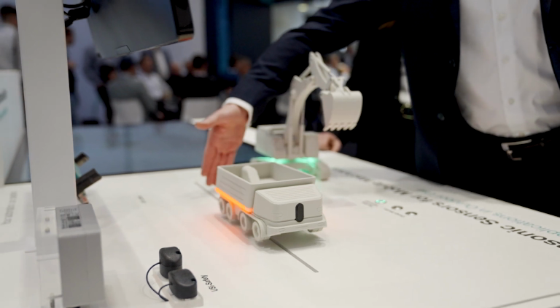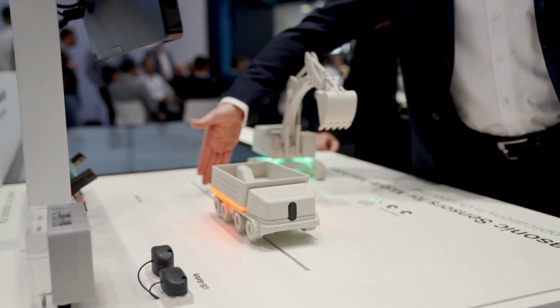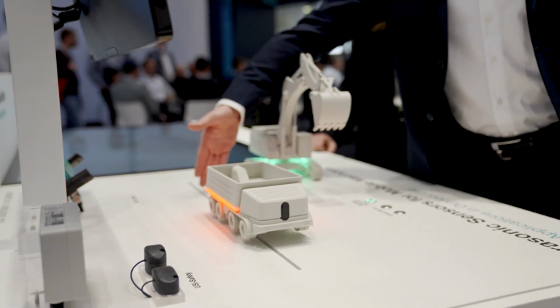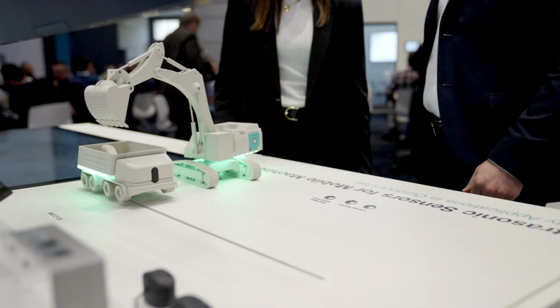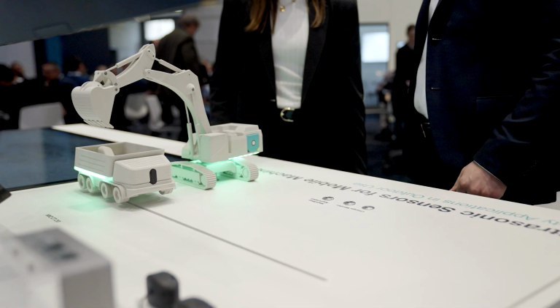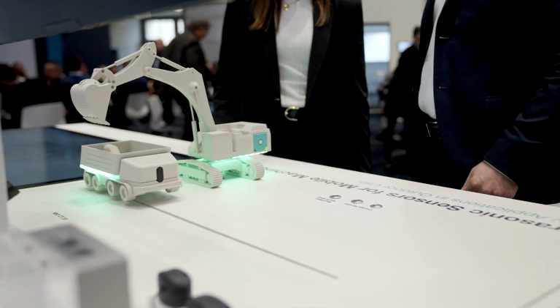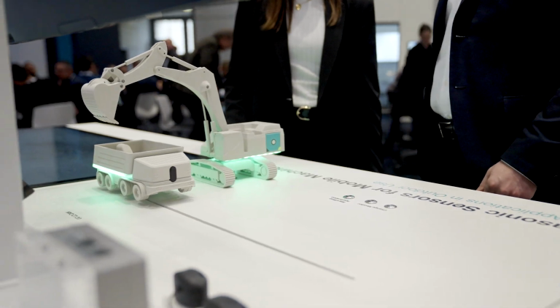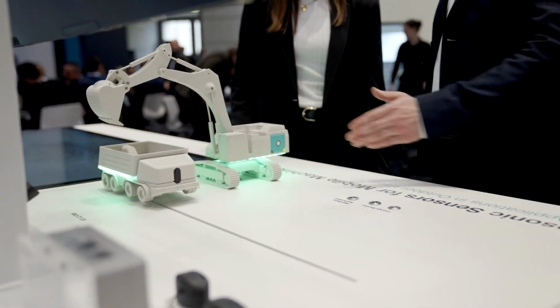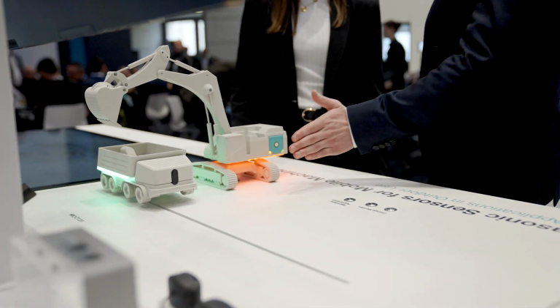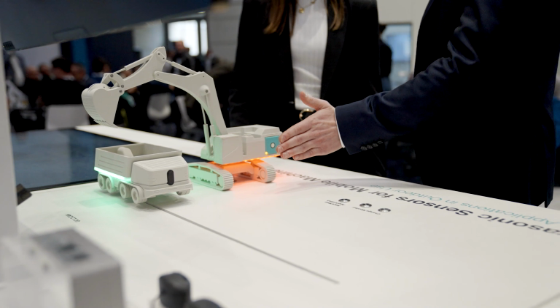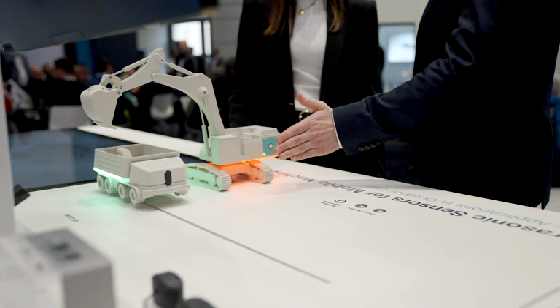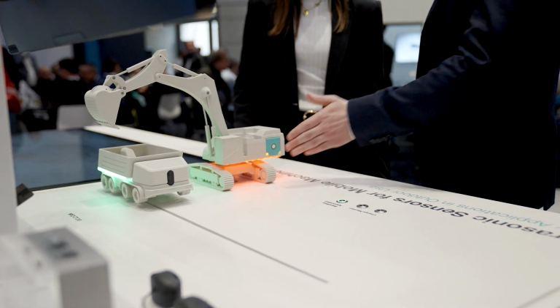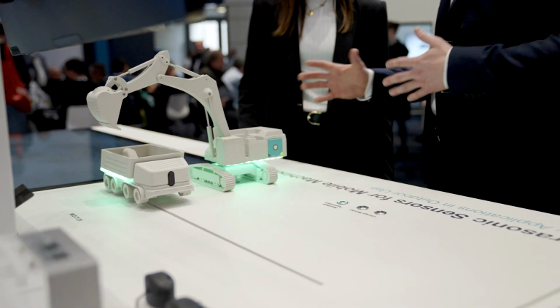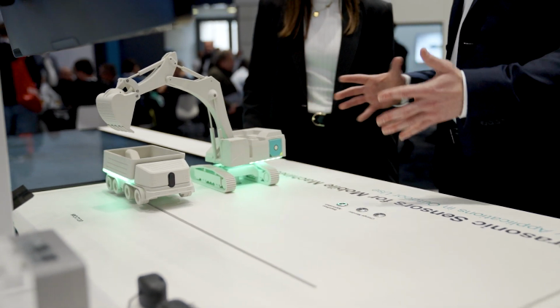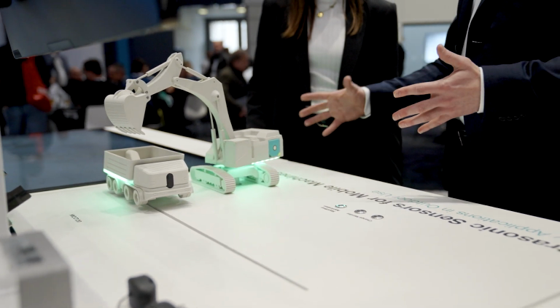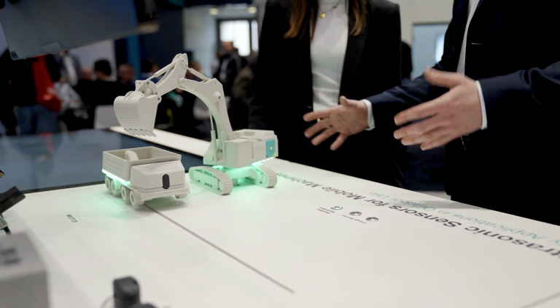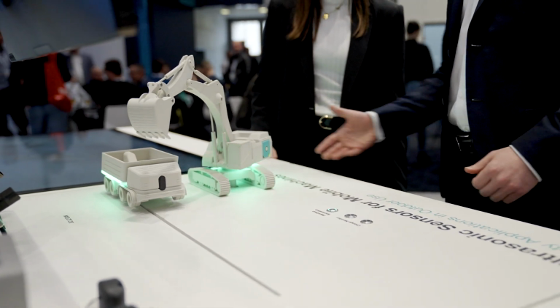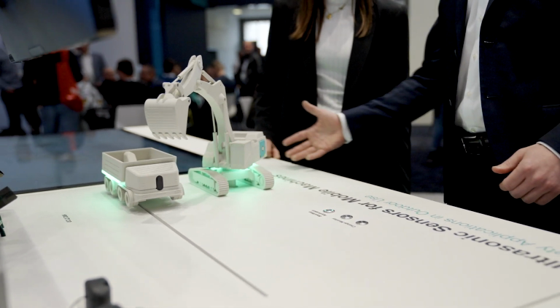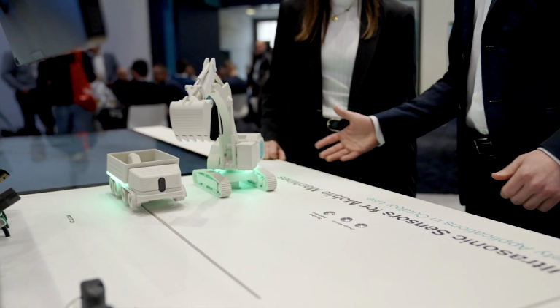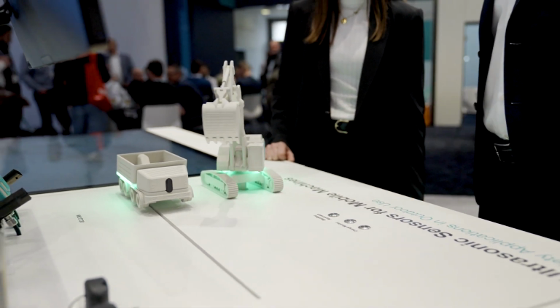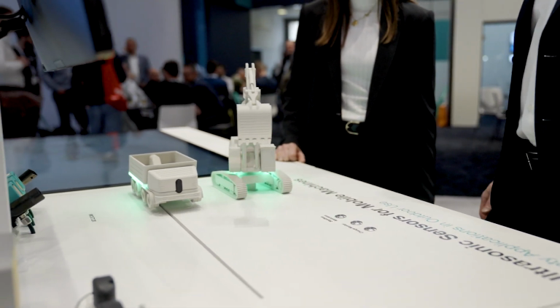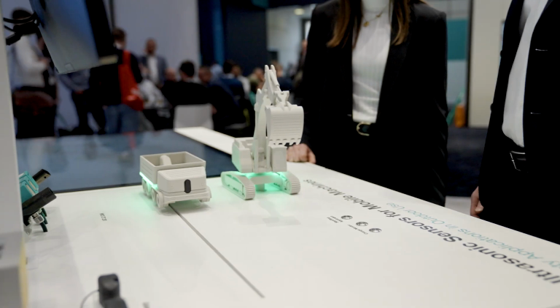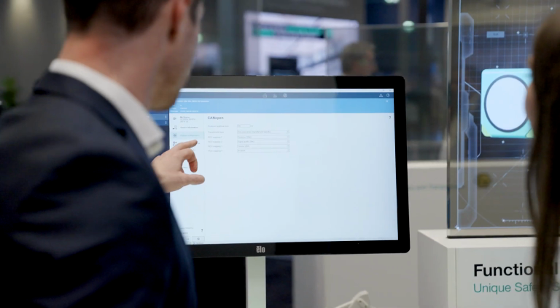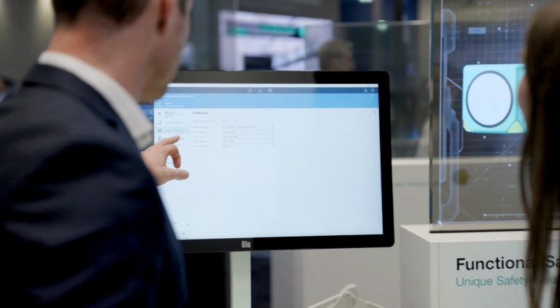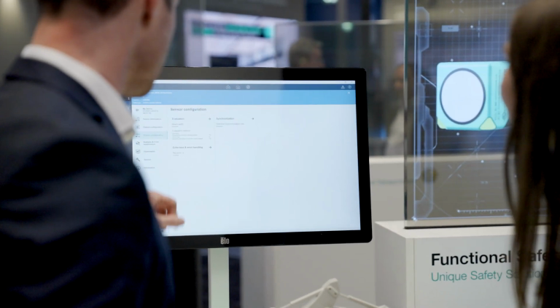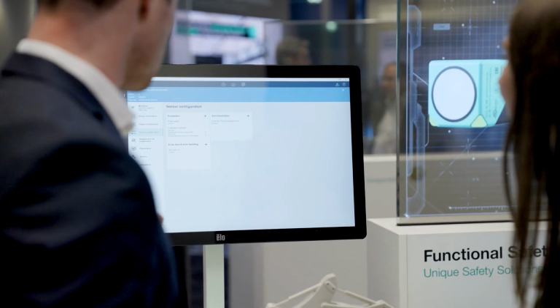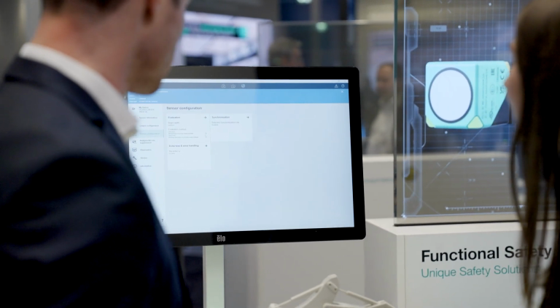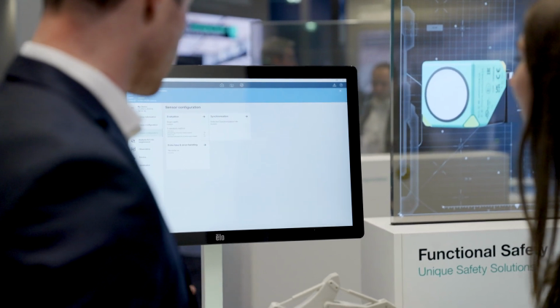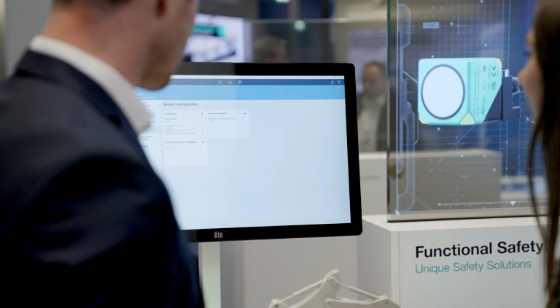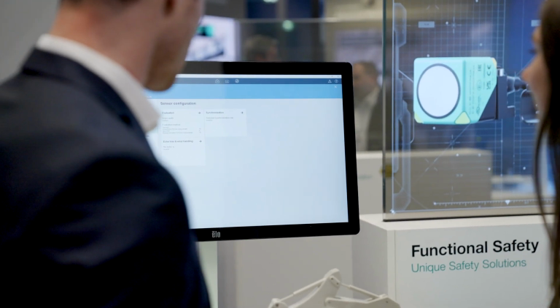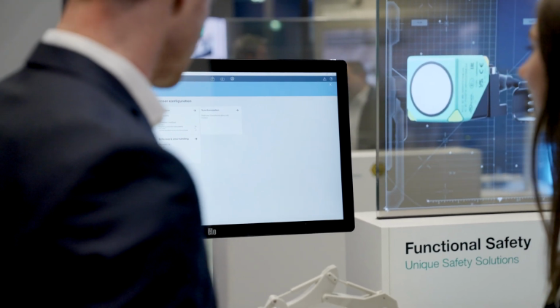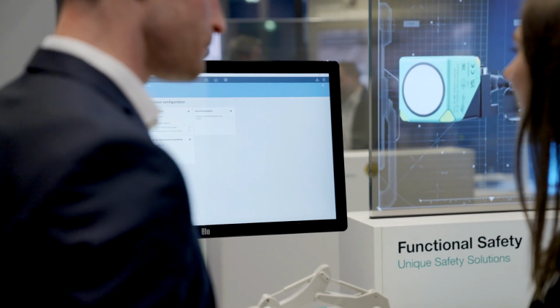With IP68 degree of protection, an extended temperature range and increased EMC resistance according to E1 standard, the sensor is especially robust and can be used outdoors without any problems.